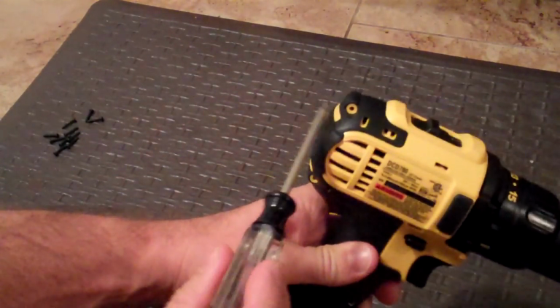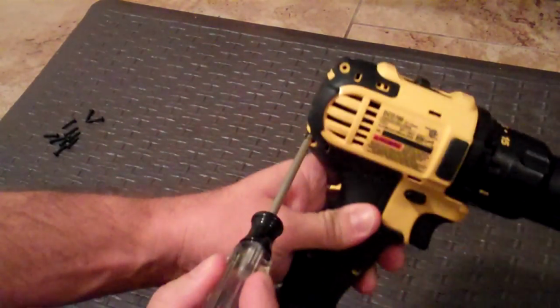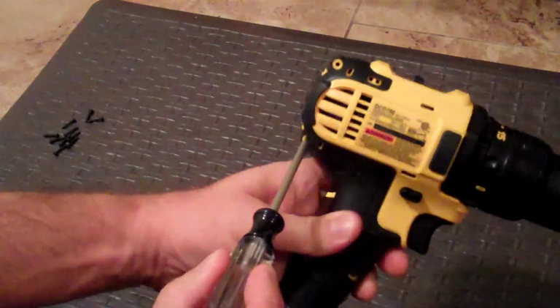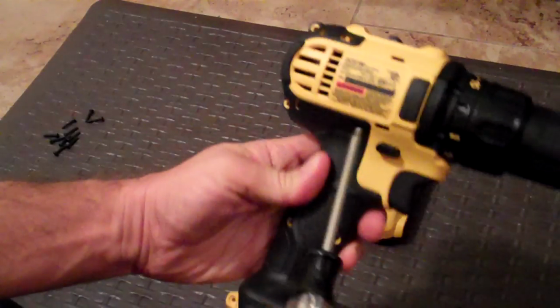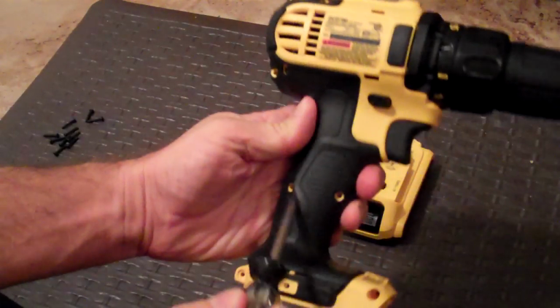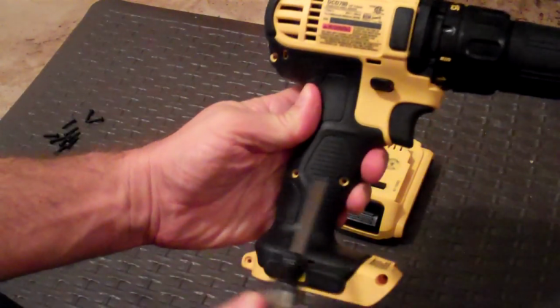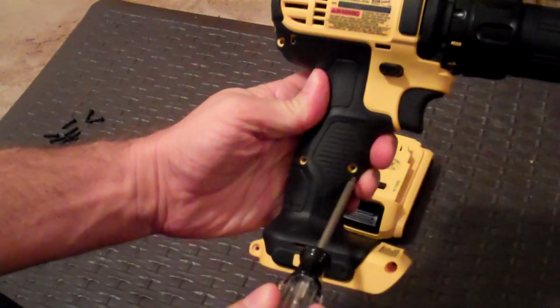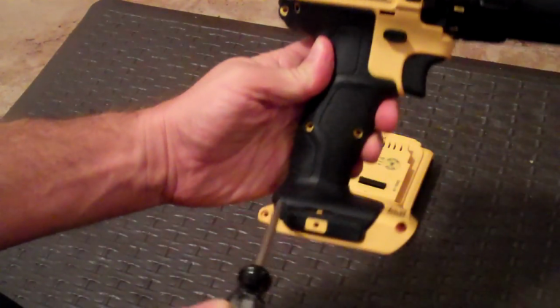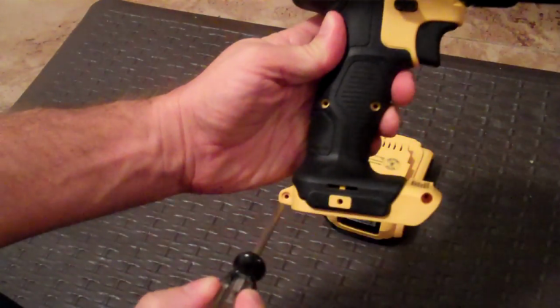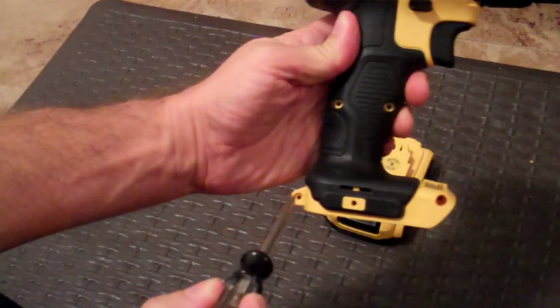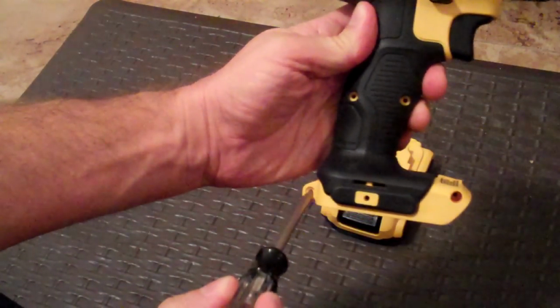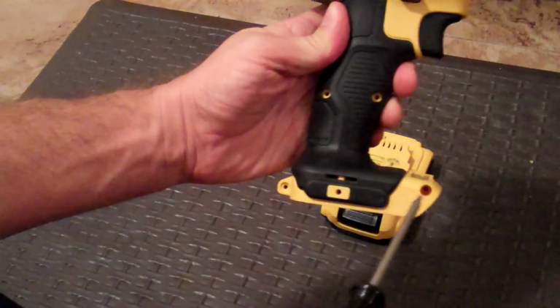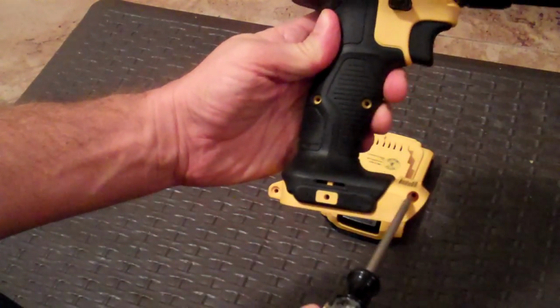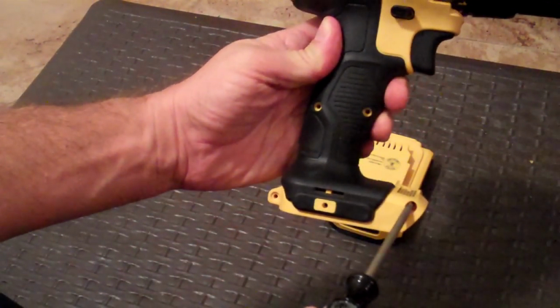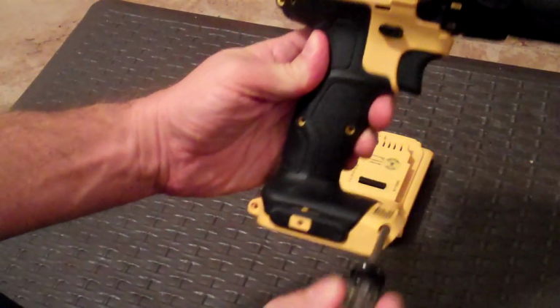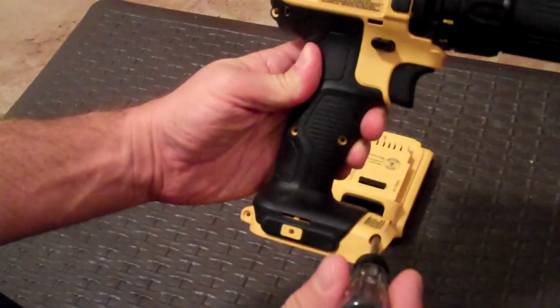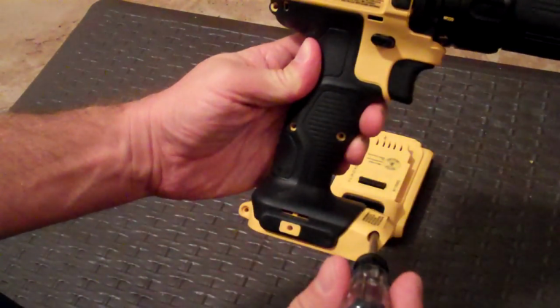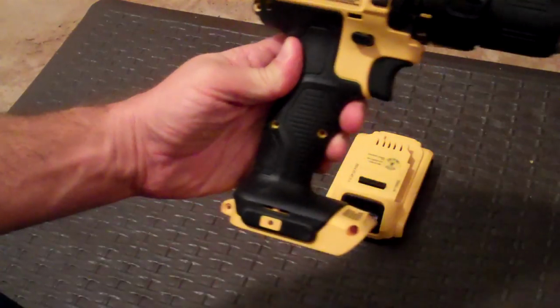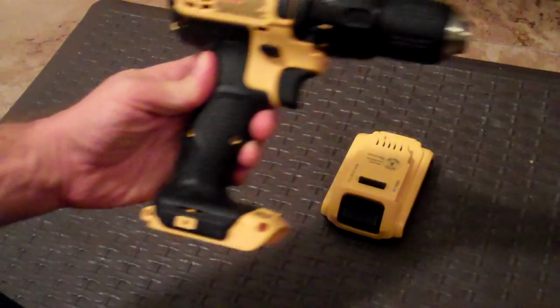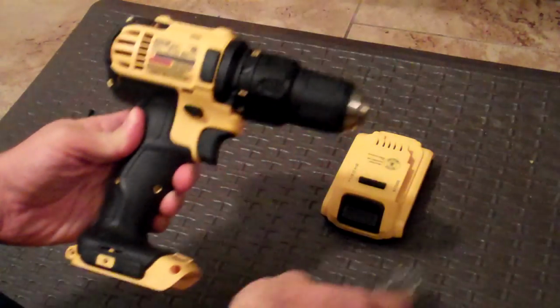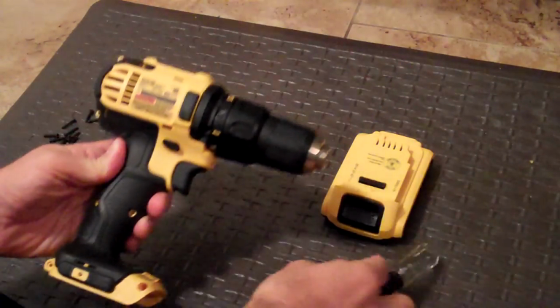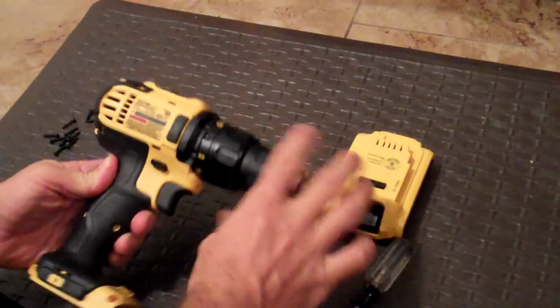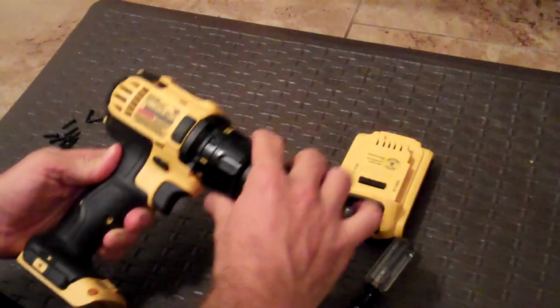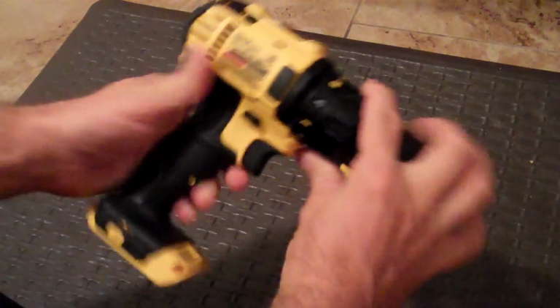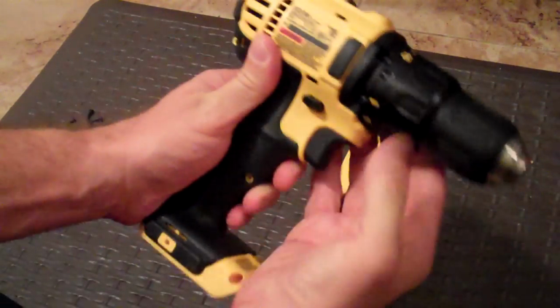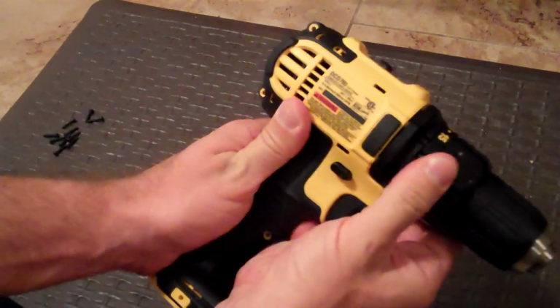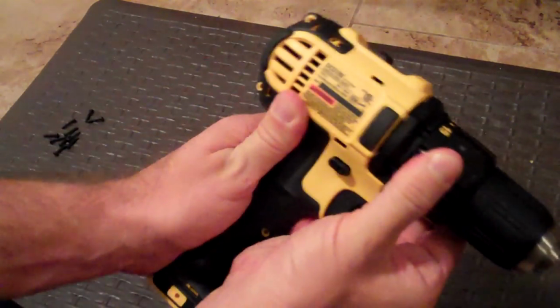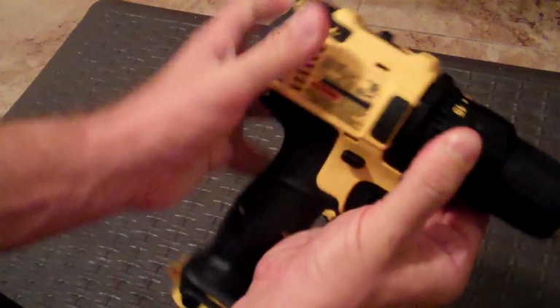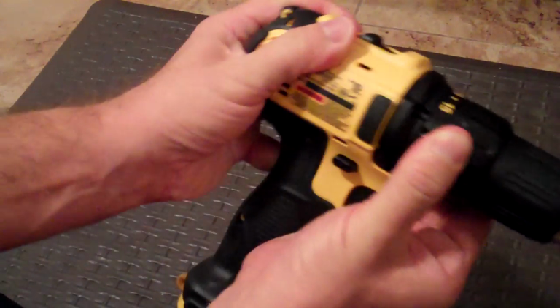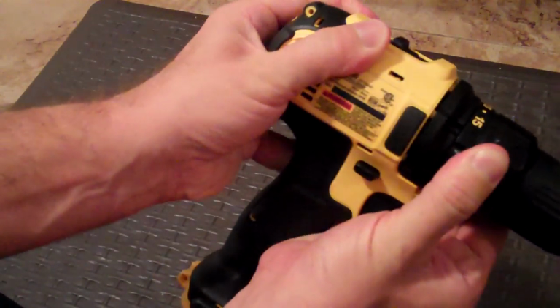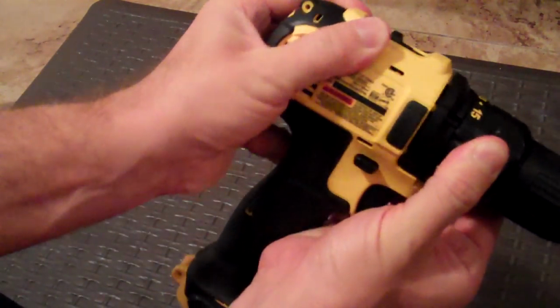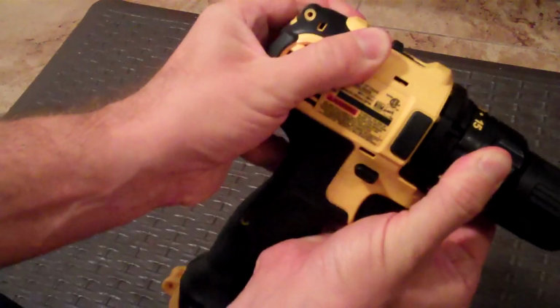One, two, three, four, five, and six. There's a deep one right there. Once you've done that, the nose pulls forward a little bit, which allows the side to release.